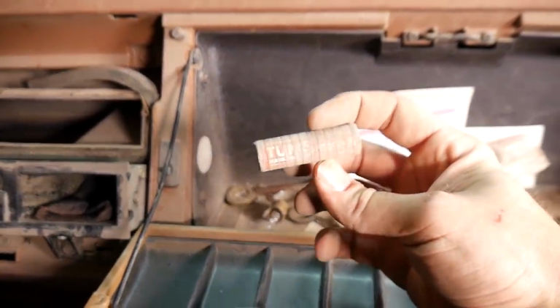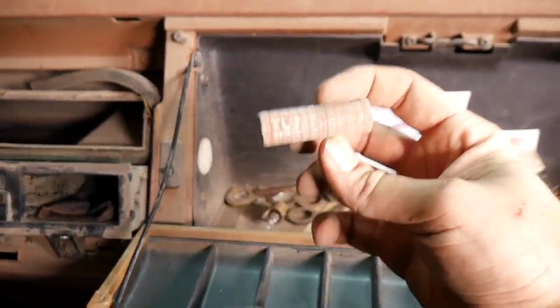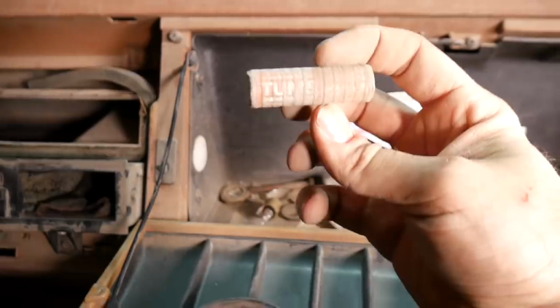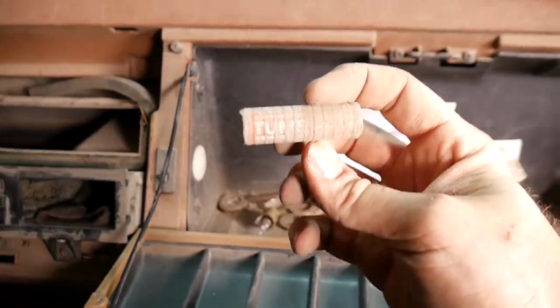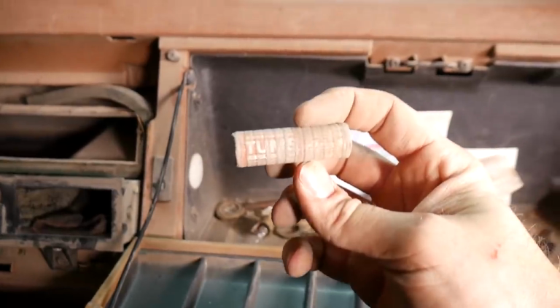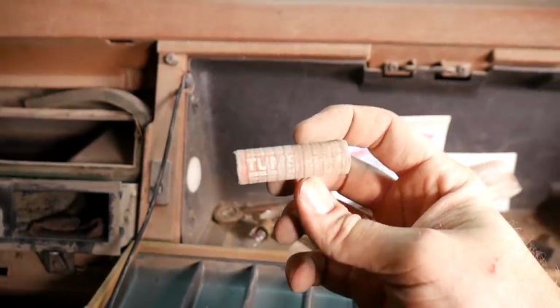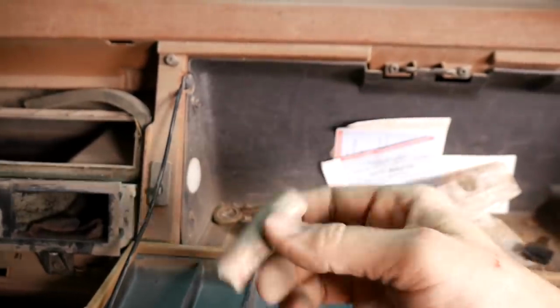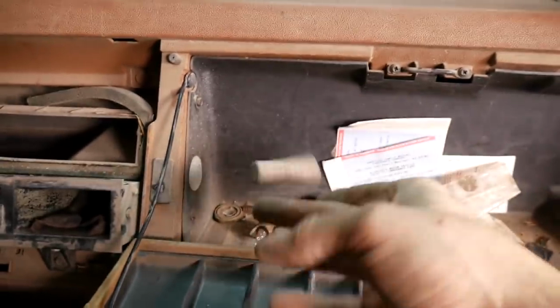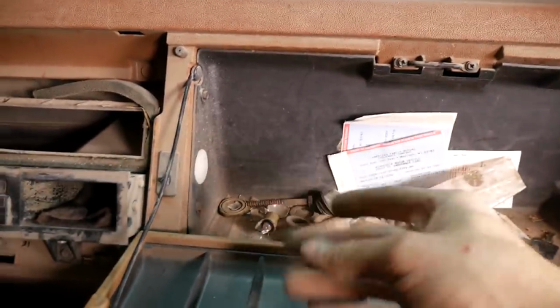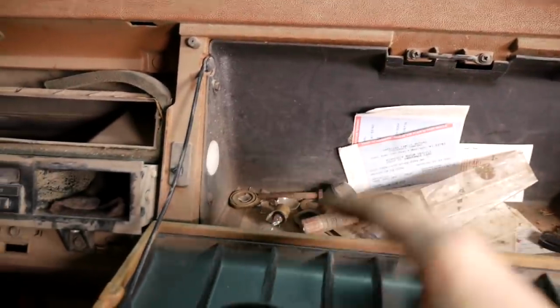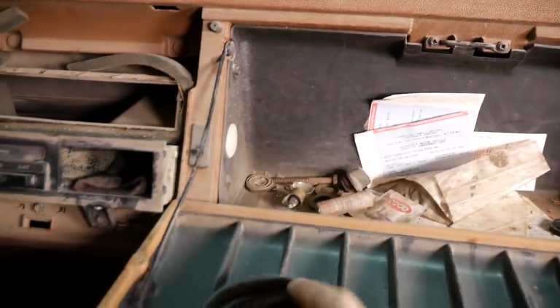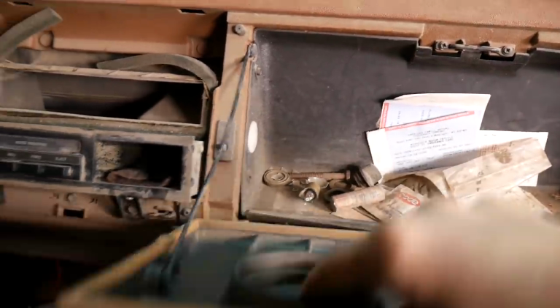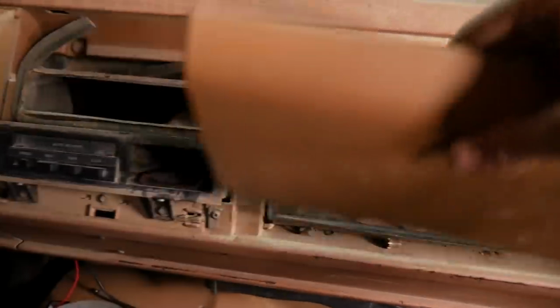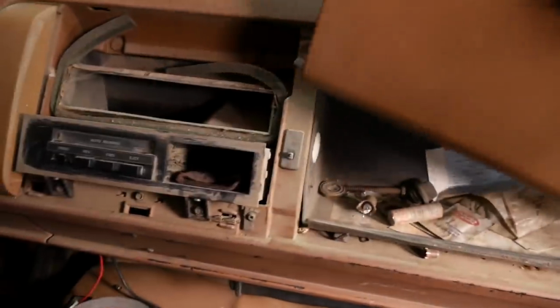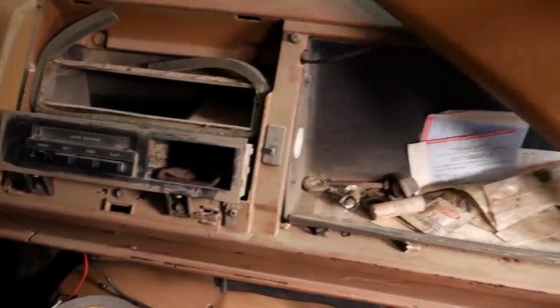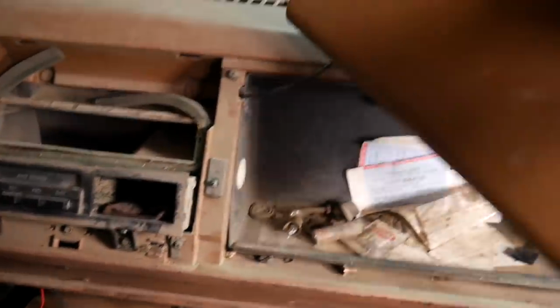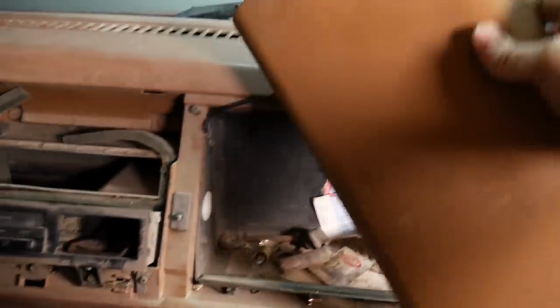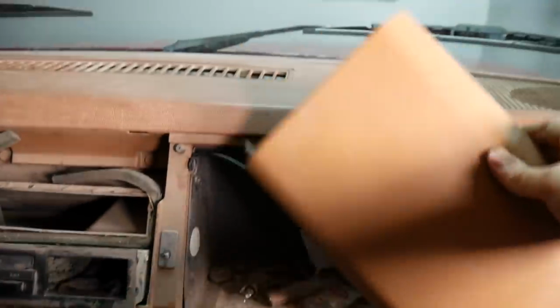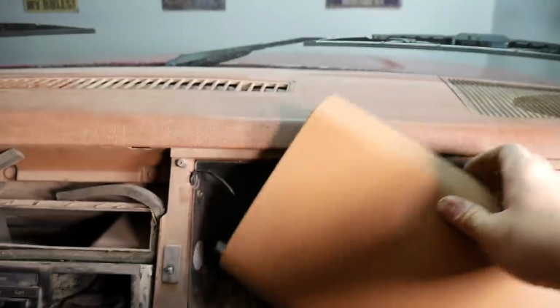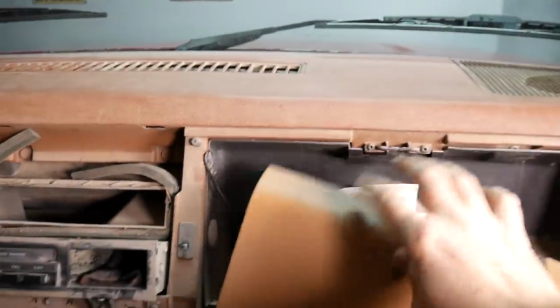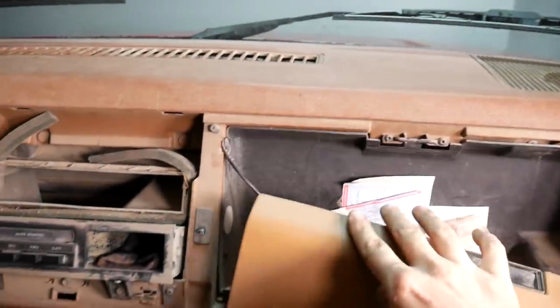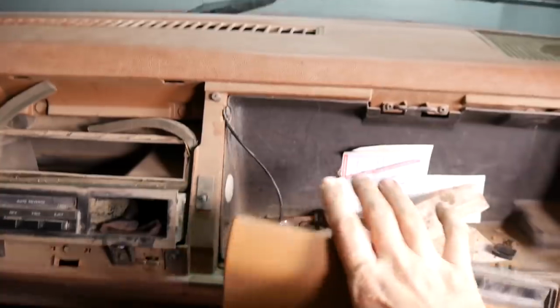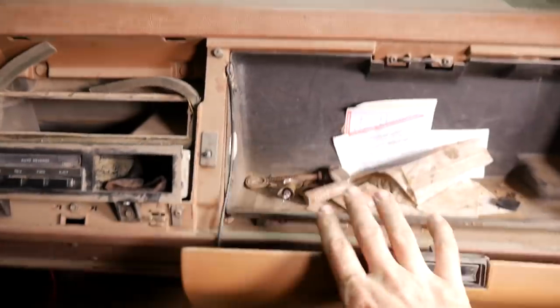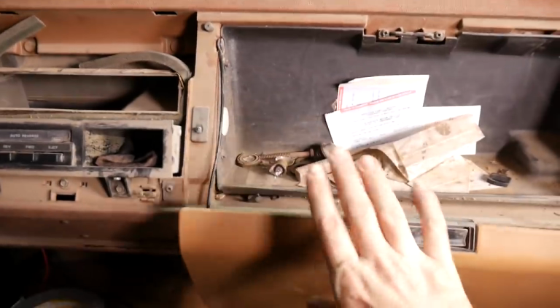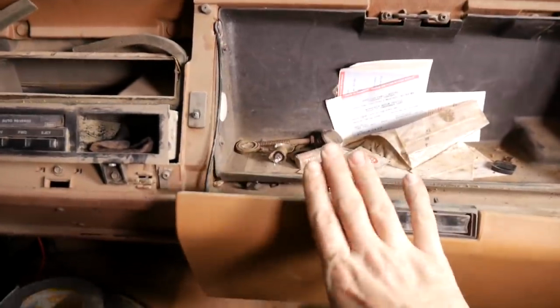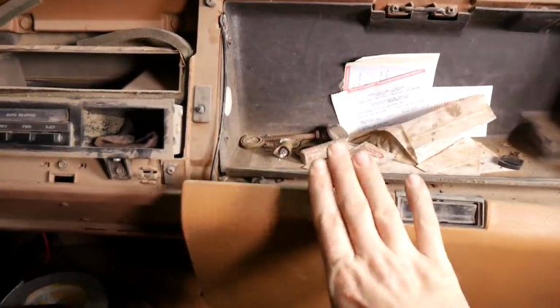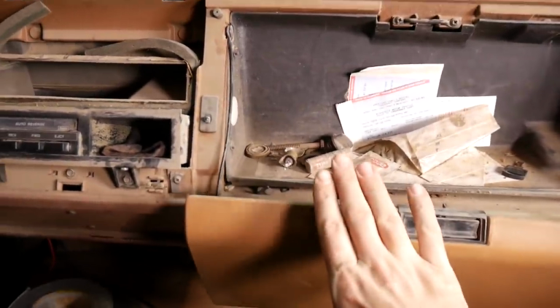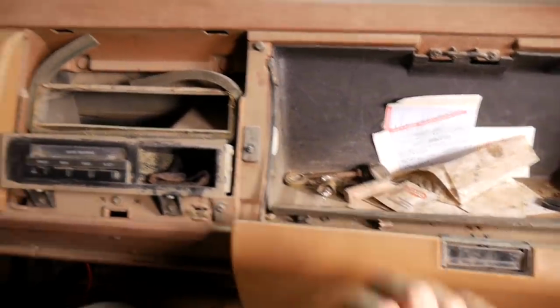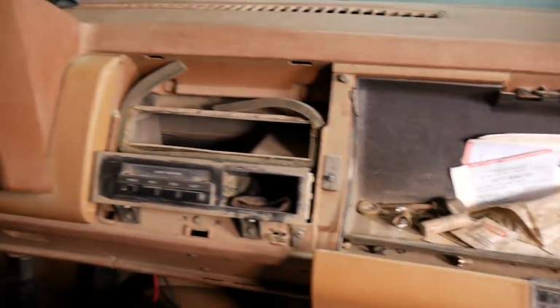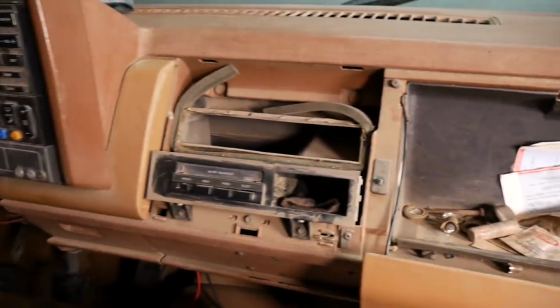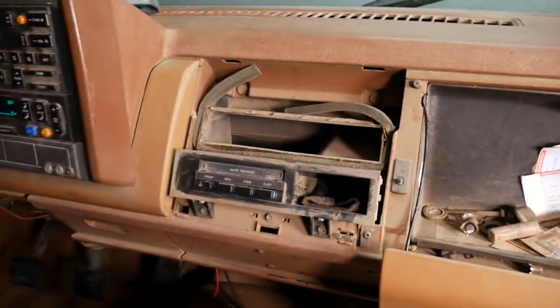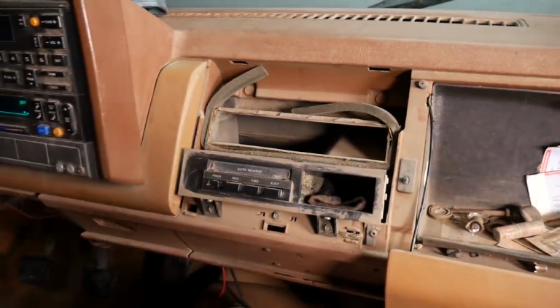Oh, Tums from the 80s. Nice. I think I don't know what to do with that now. I think you just let it sit like that.